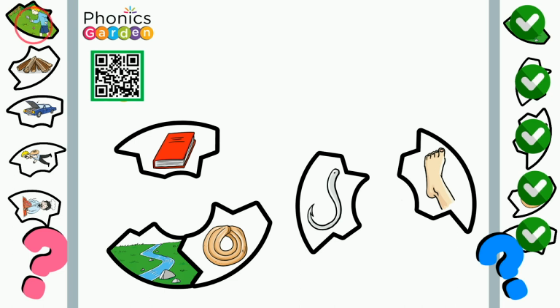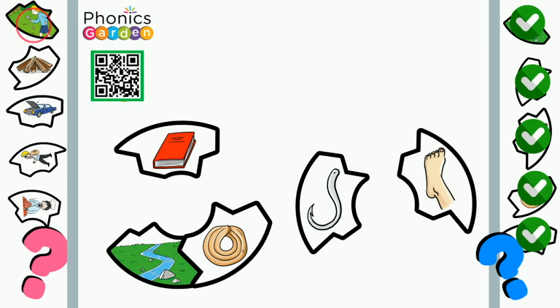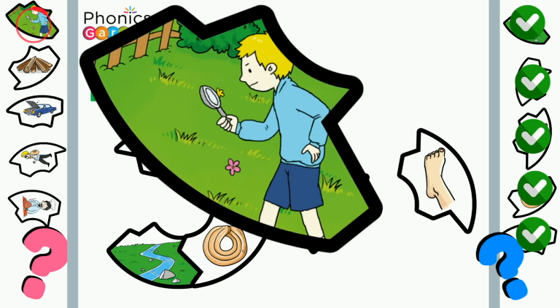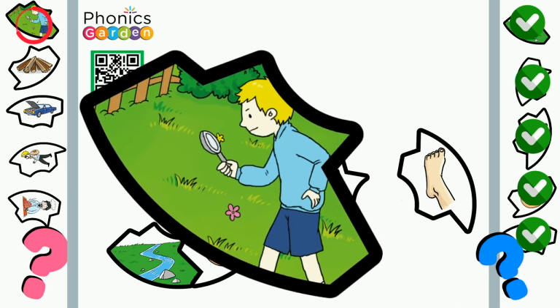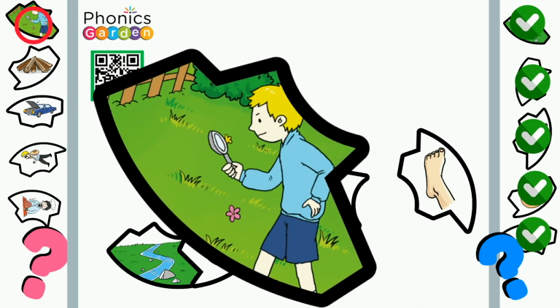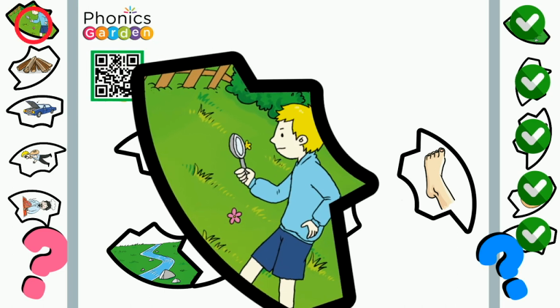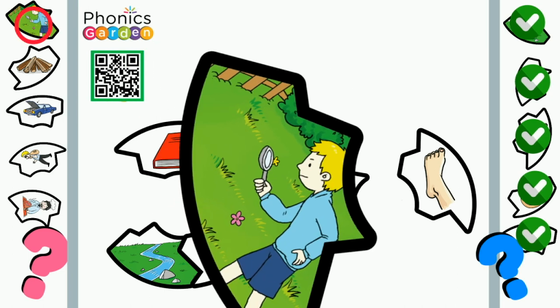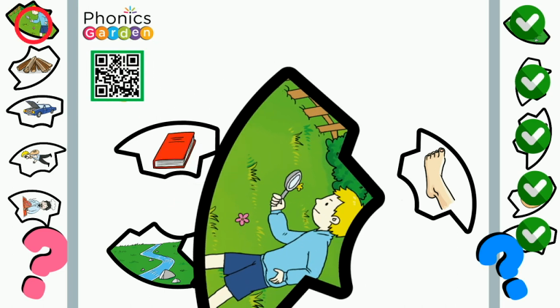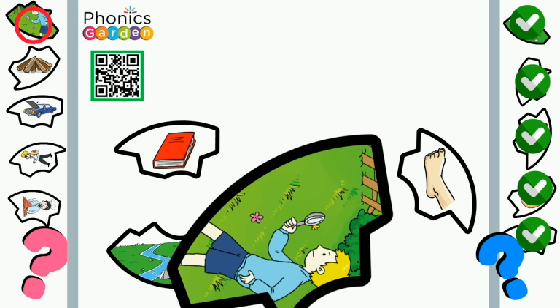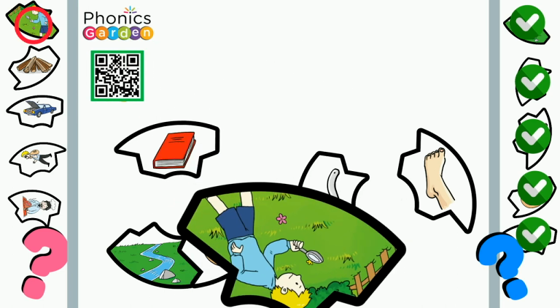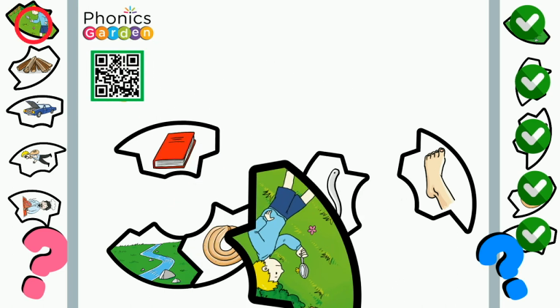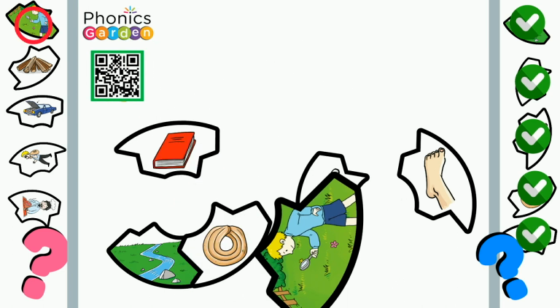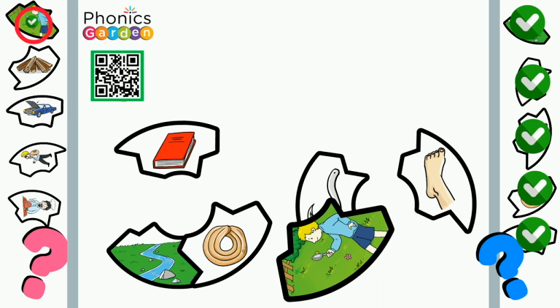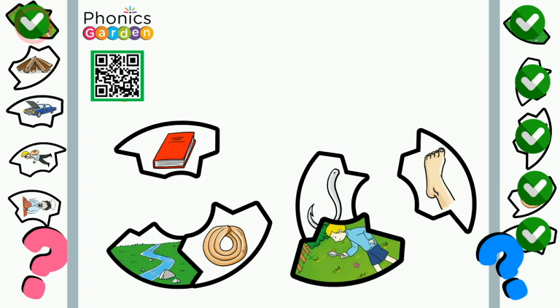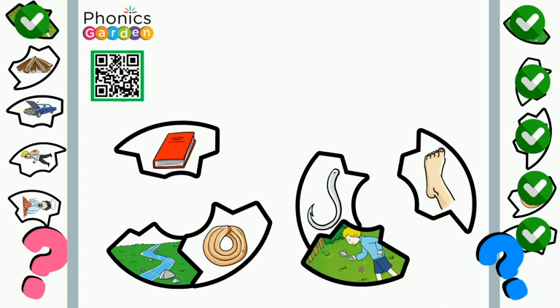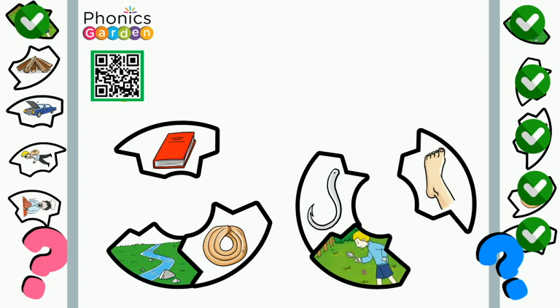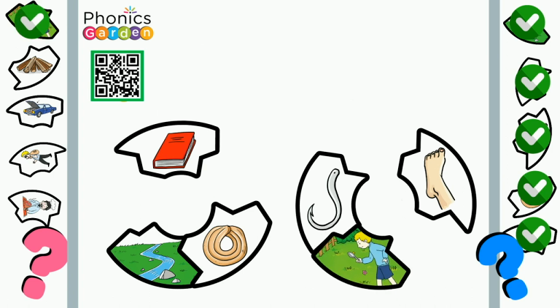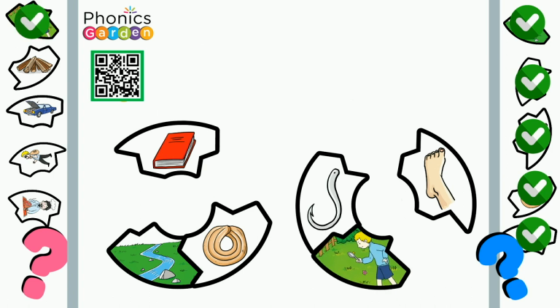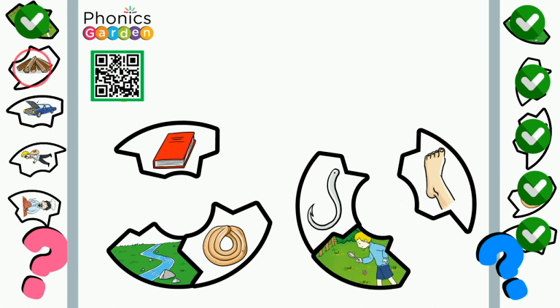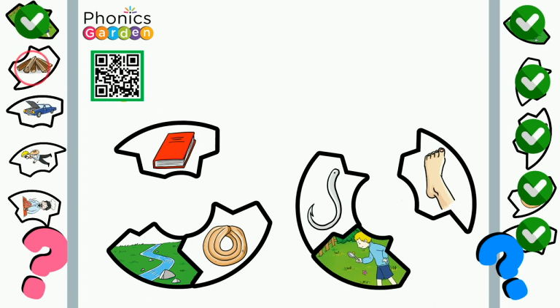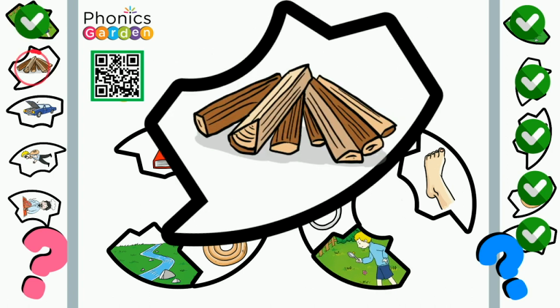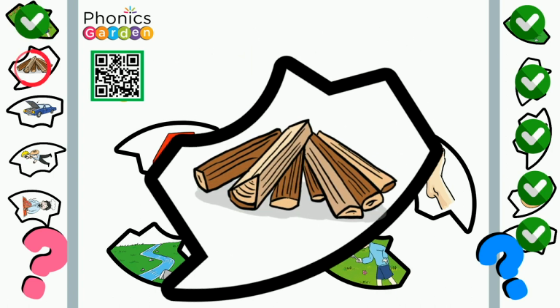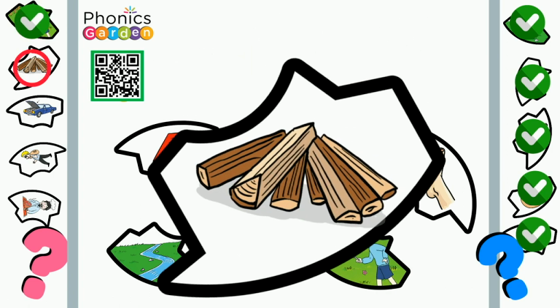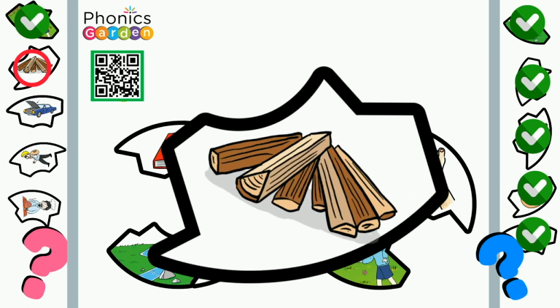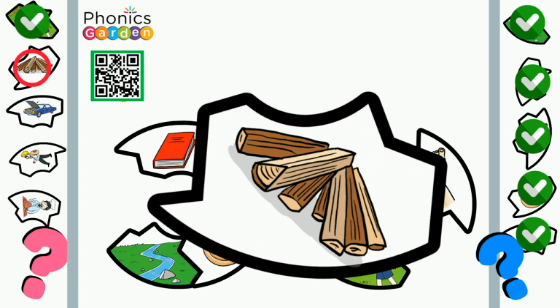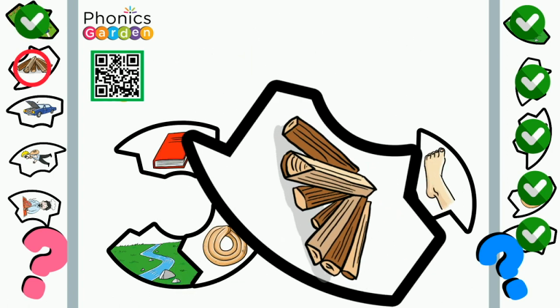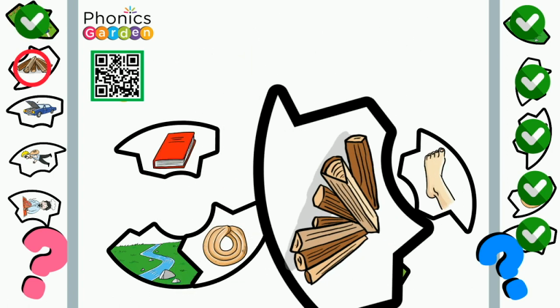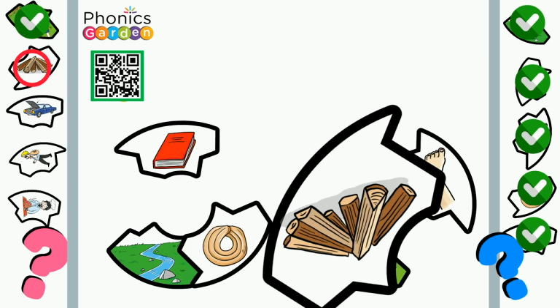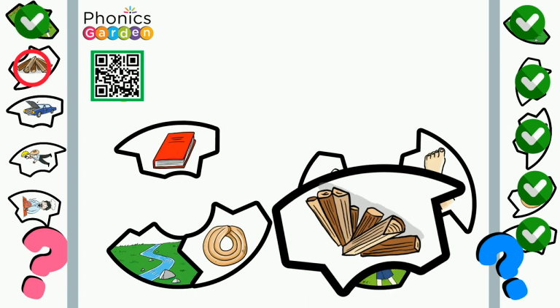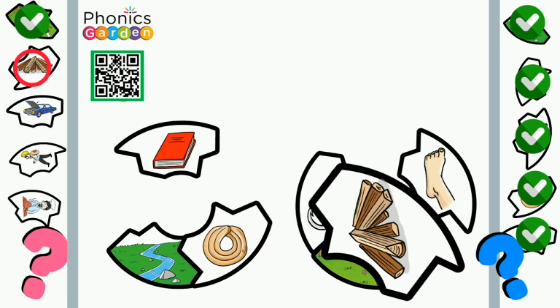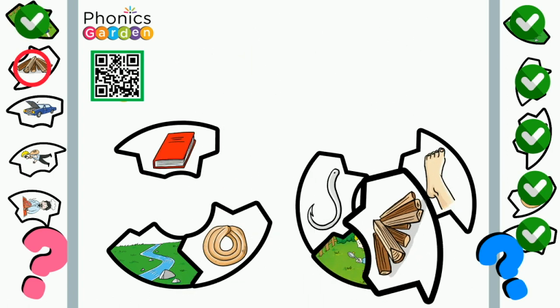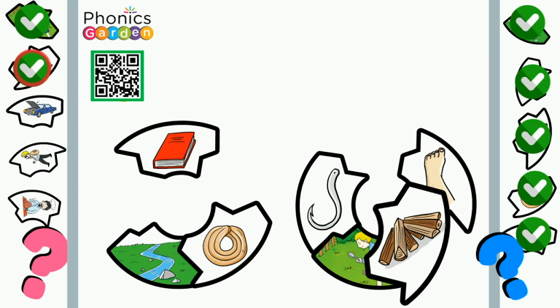Look. Look out for treasure. Wood. We collect wood for the fireplace.